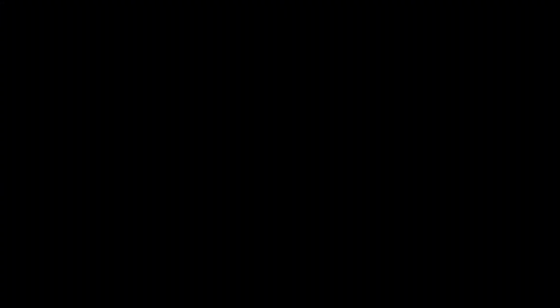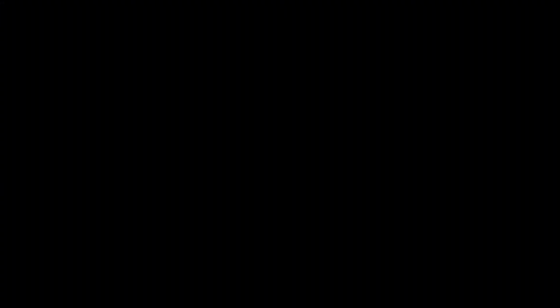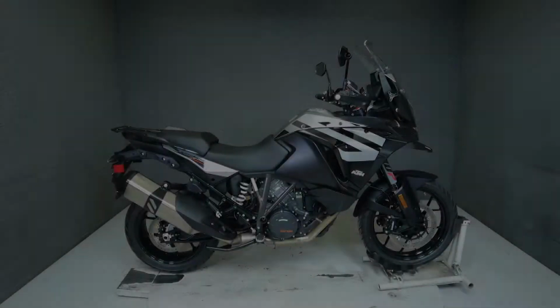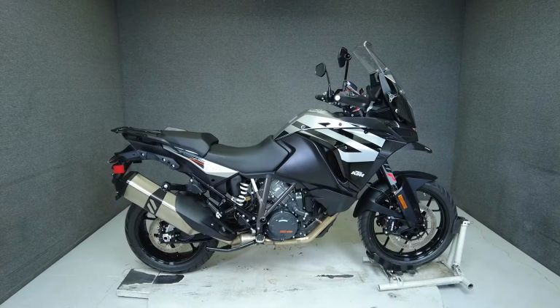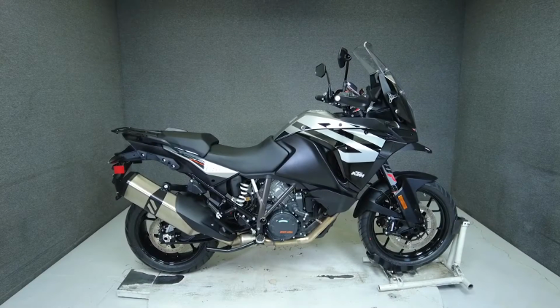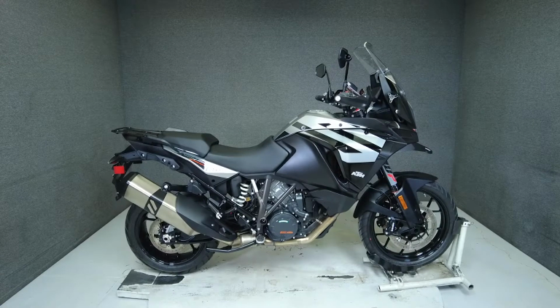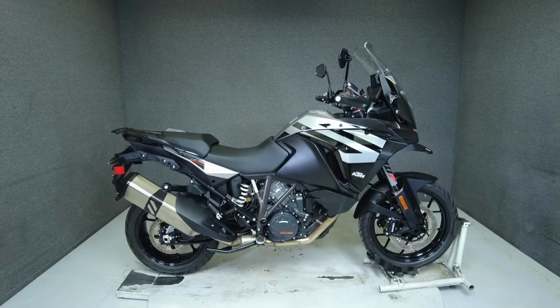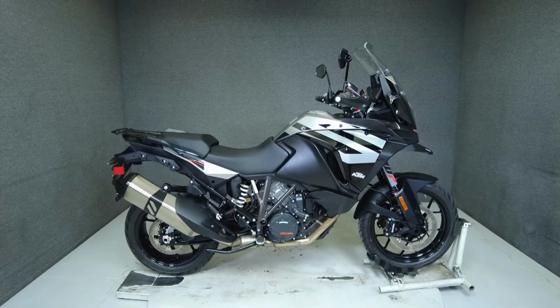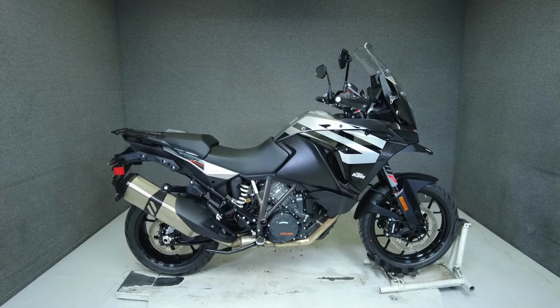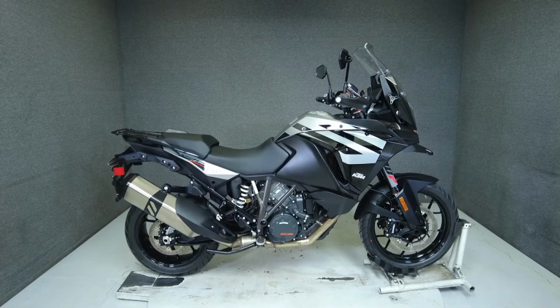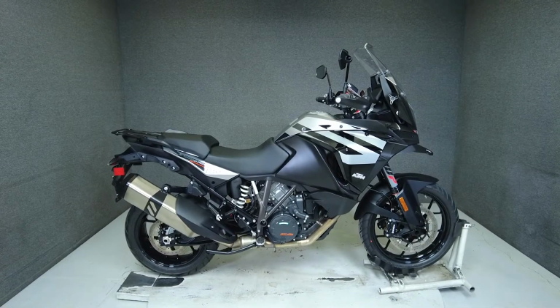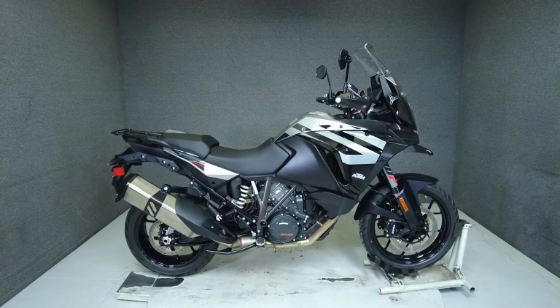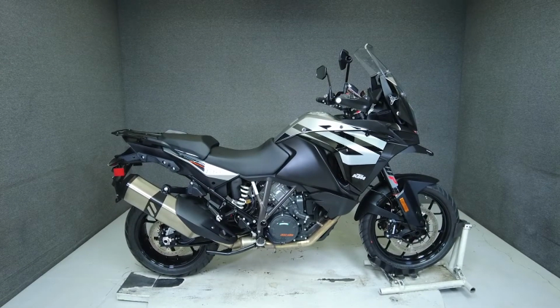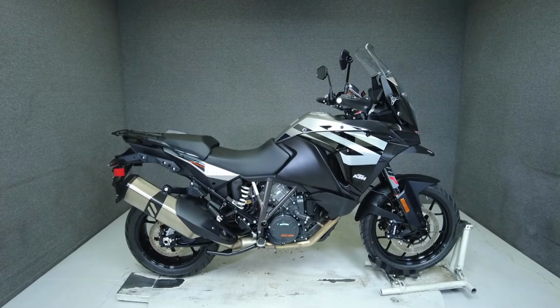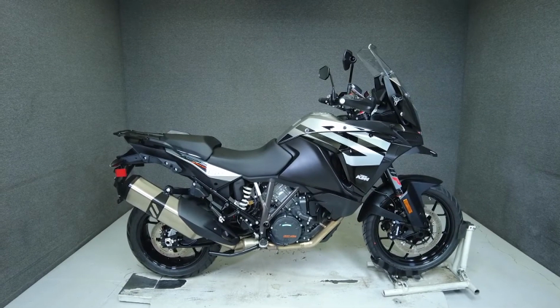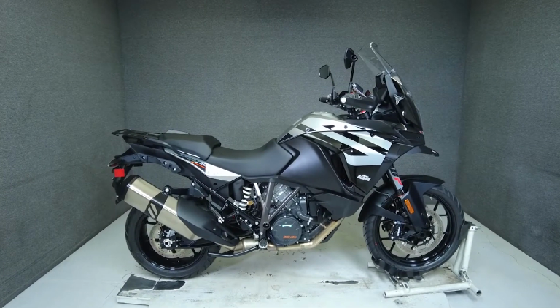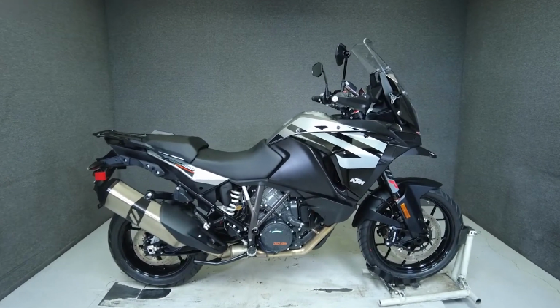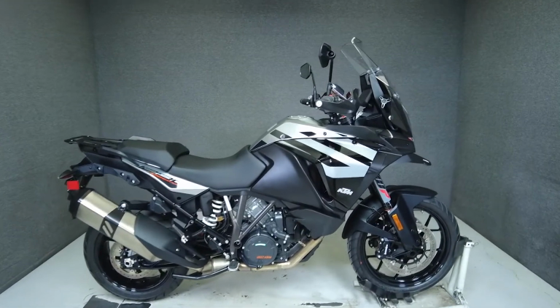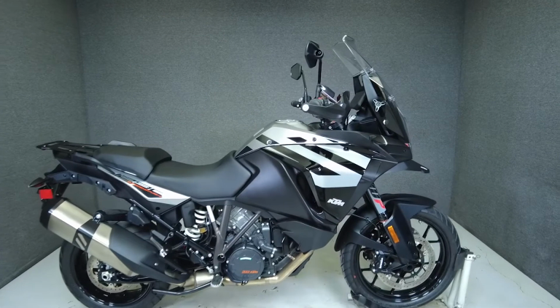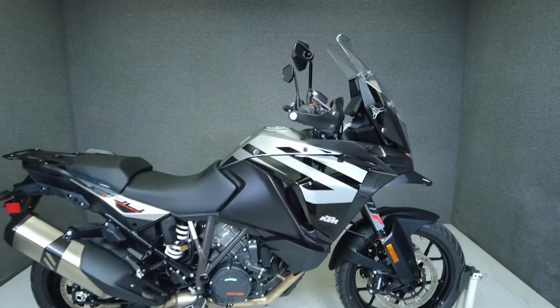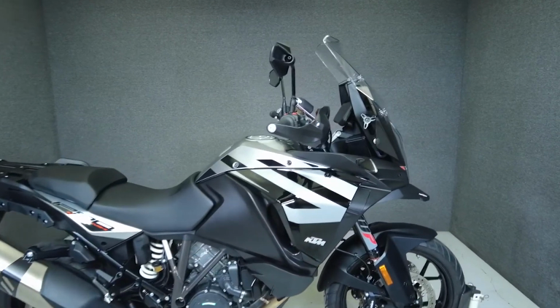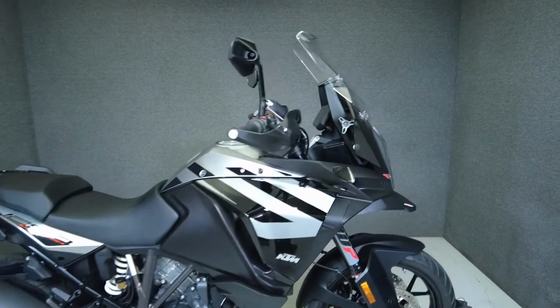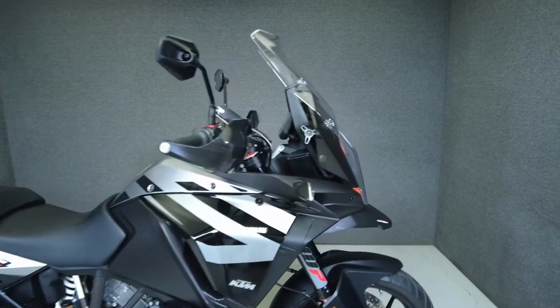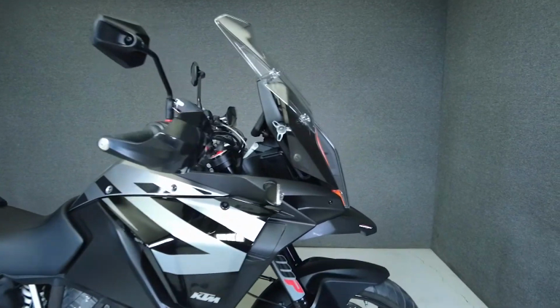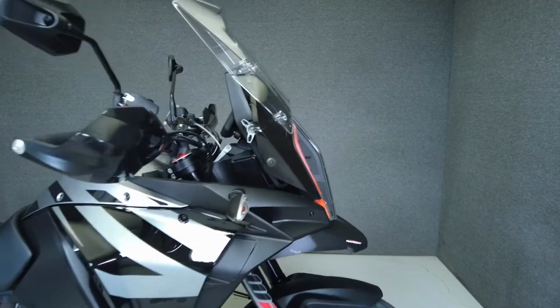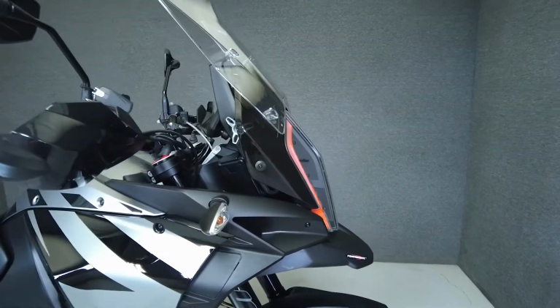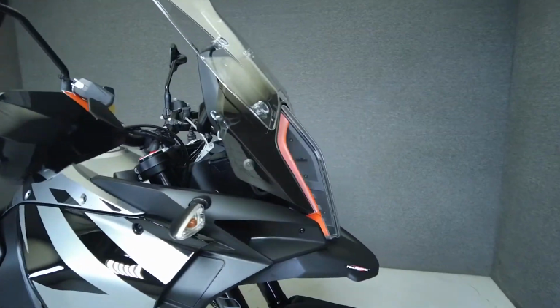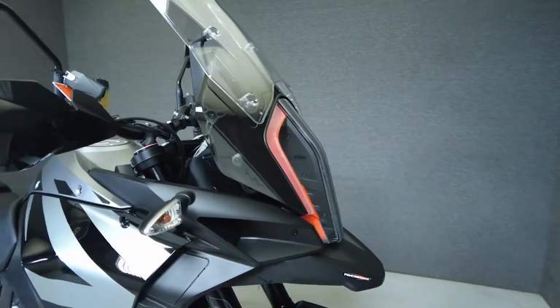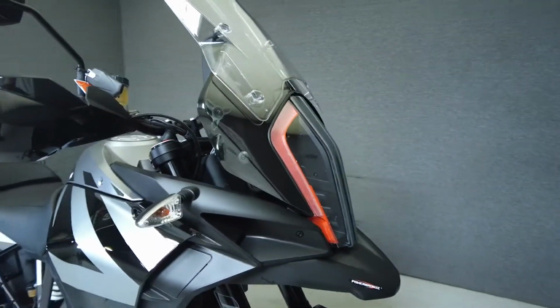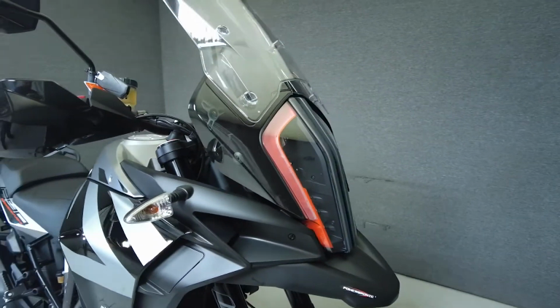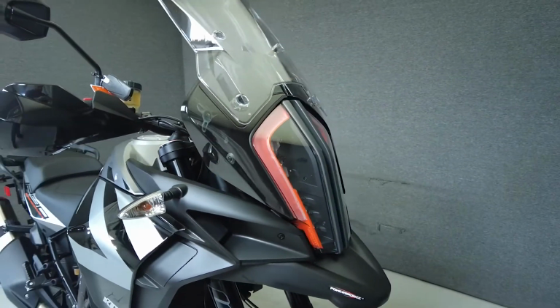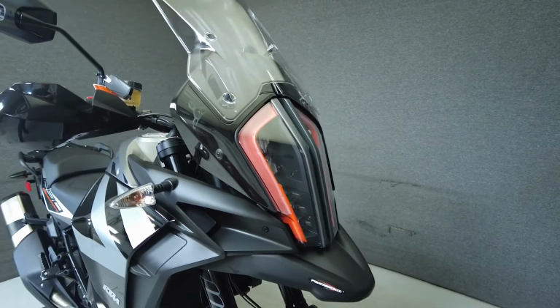Hey everyone, this is Keegan from National Power Sports. This stock 2020 KTM 1290 Super Adventure S with only 1,273 miles runs and rides well and passes New Hampshire State Inspection.